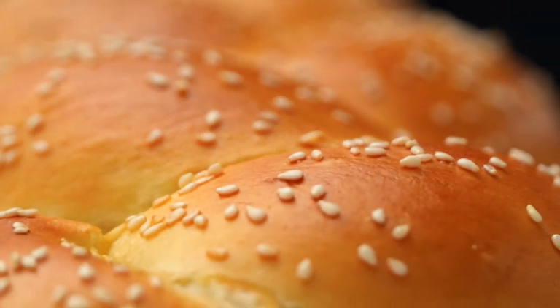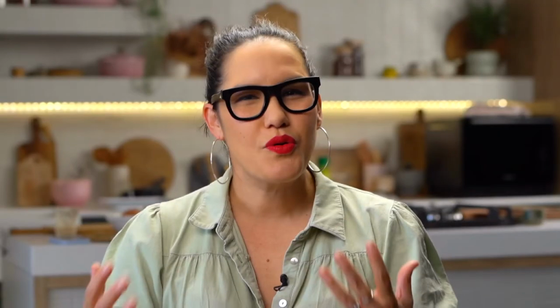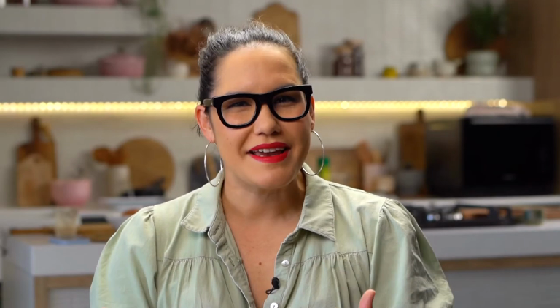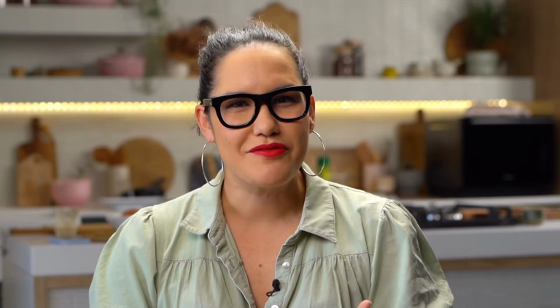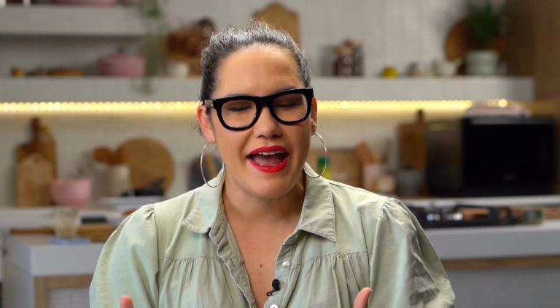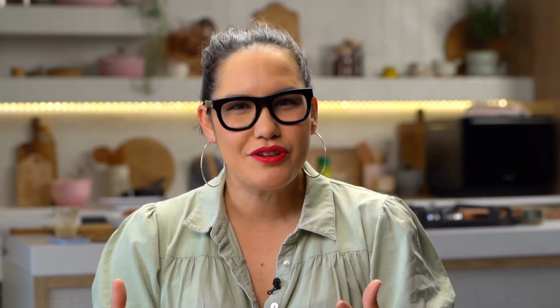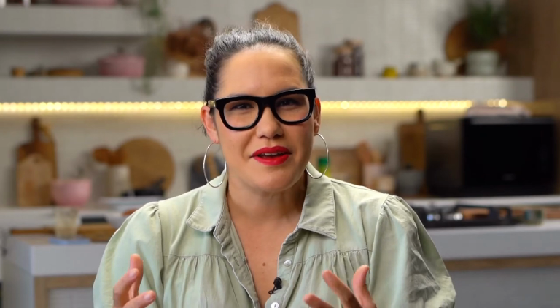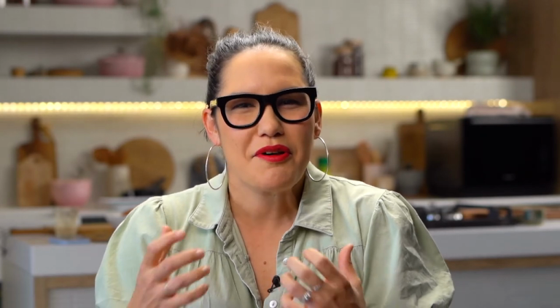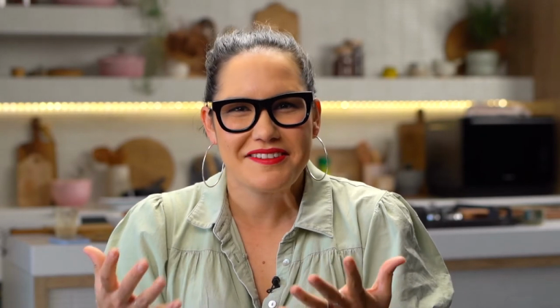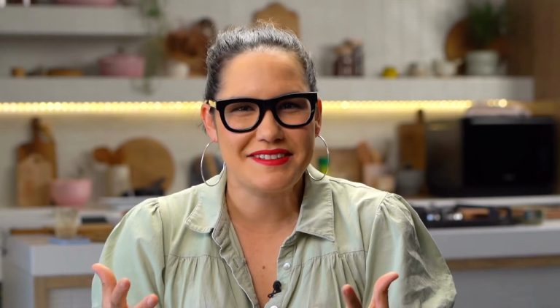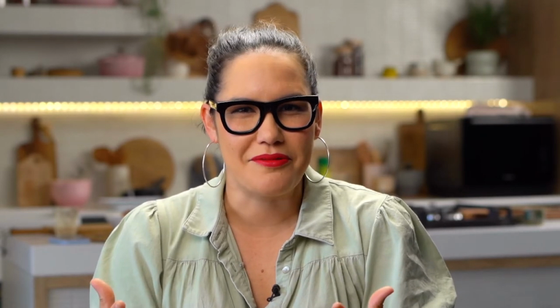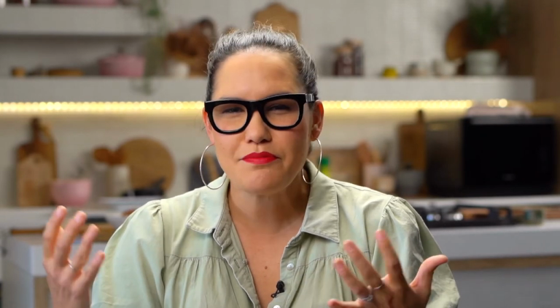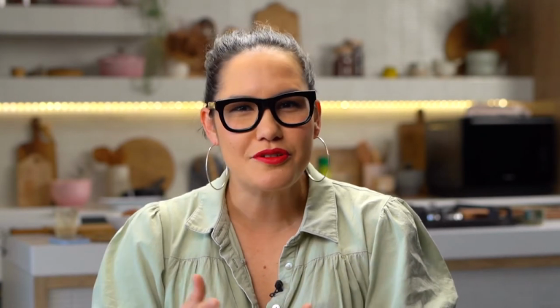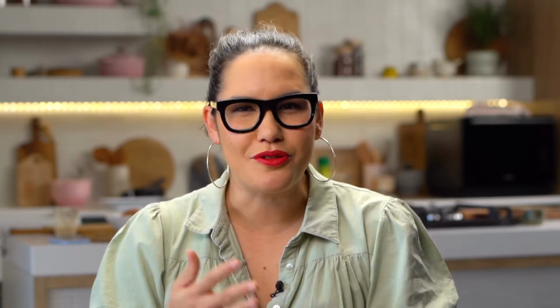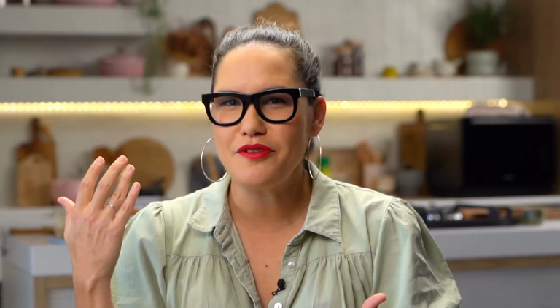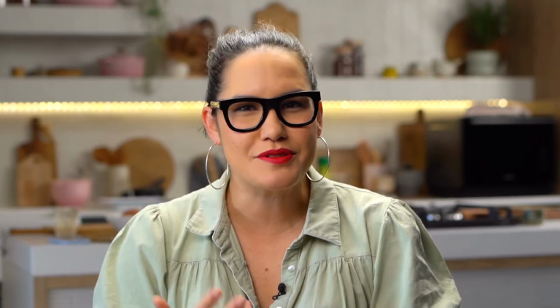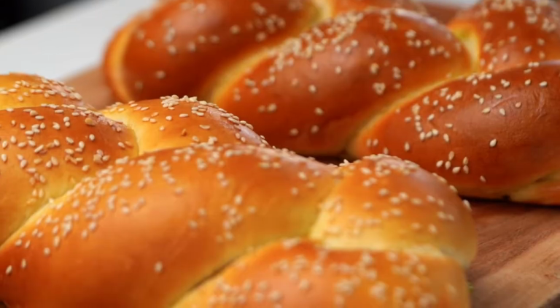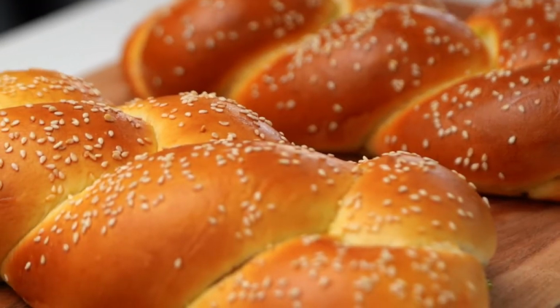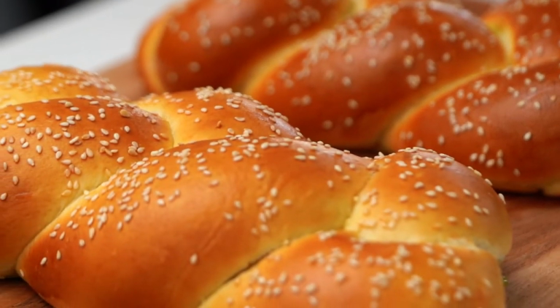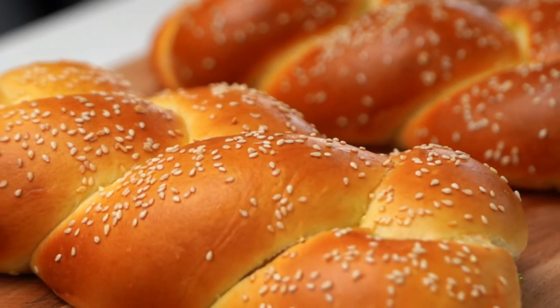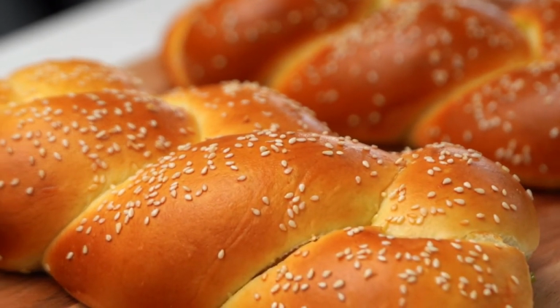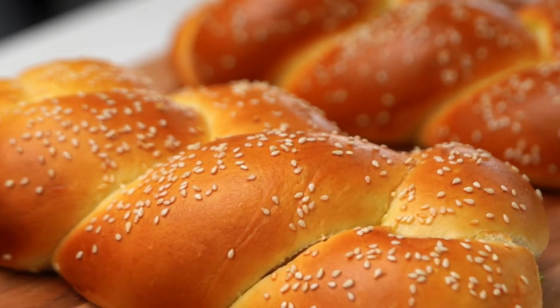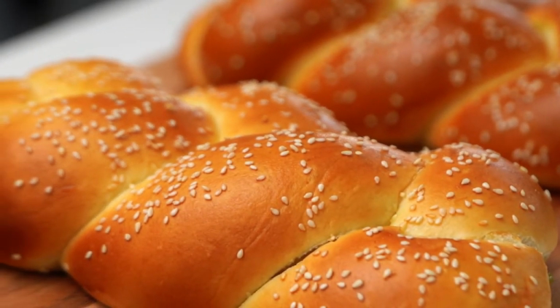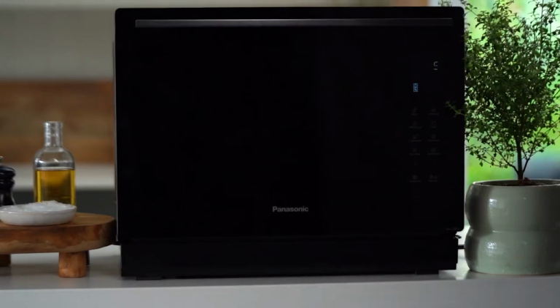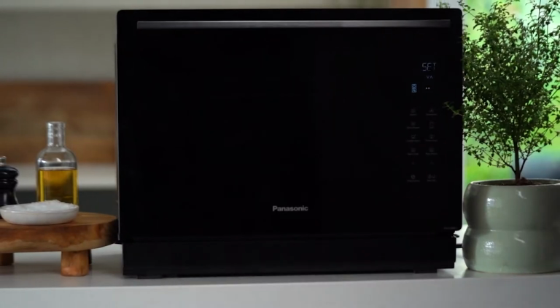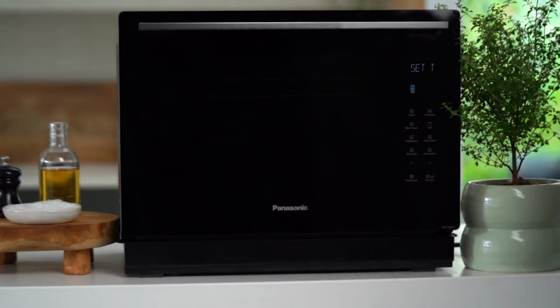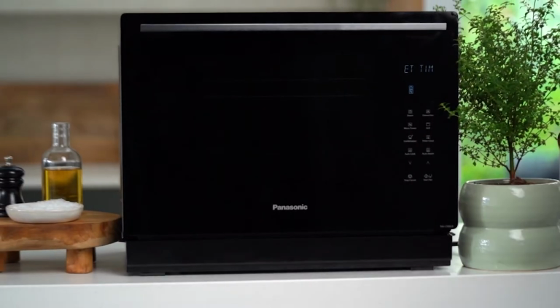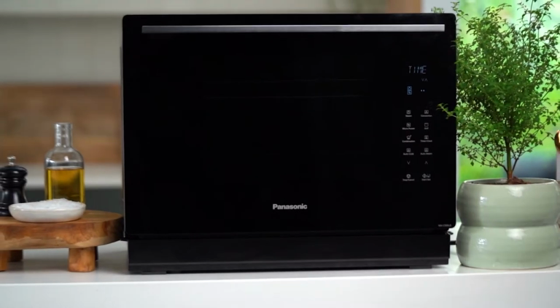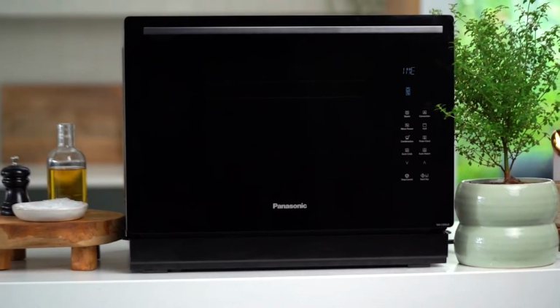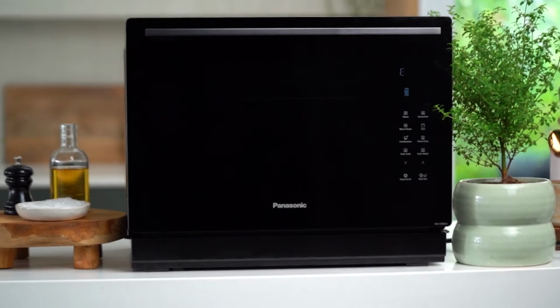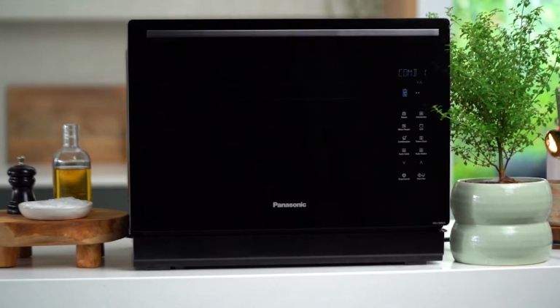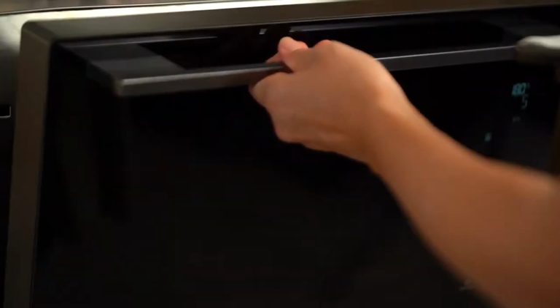I'm always keen to try and figure out how you can perfect things at home — make the perfect noodle, the perfect noodle soup, the perfect loaf of bread. Now, if there's new technology that will help me to do that, then I want to know about it.